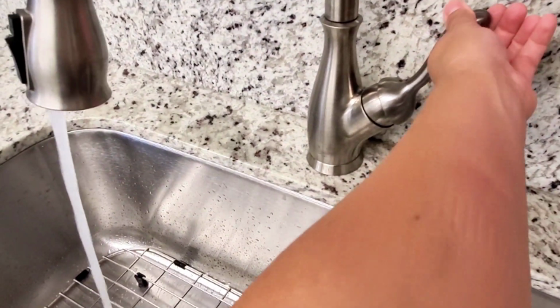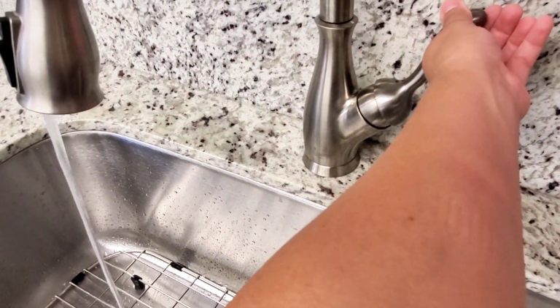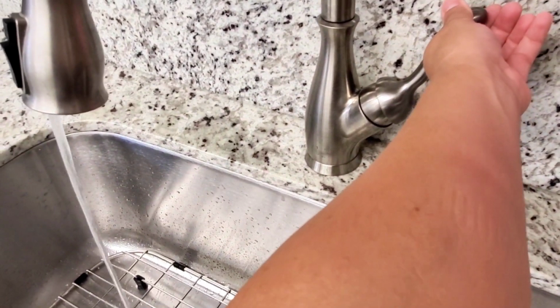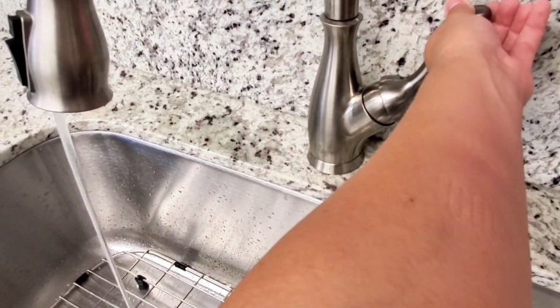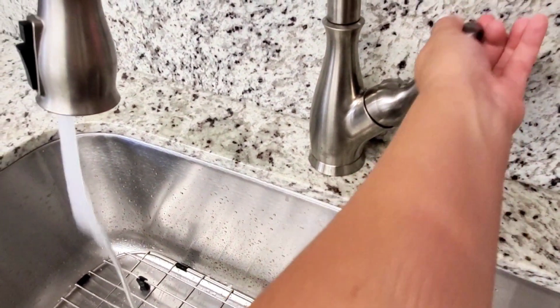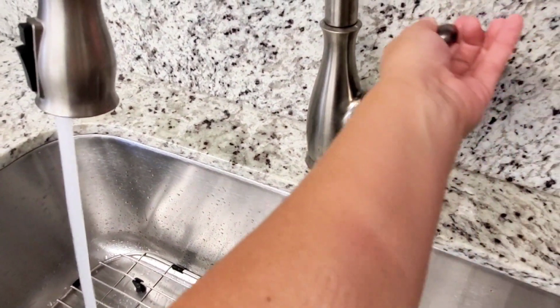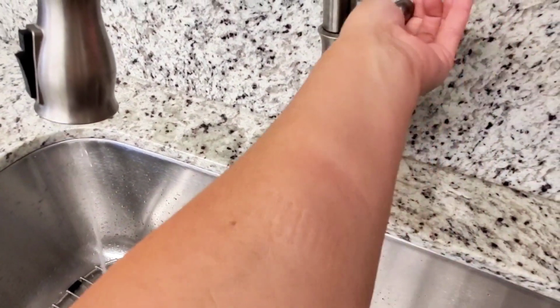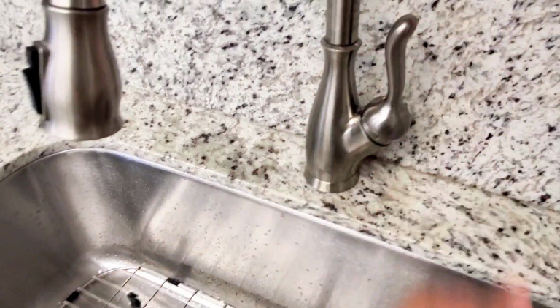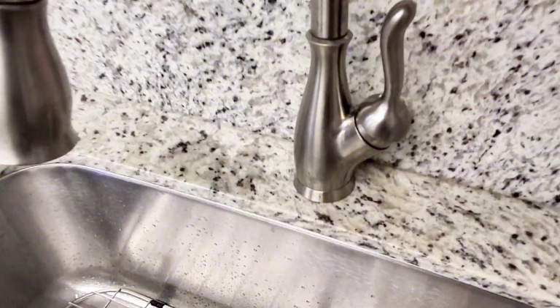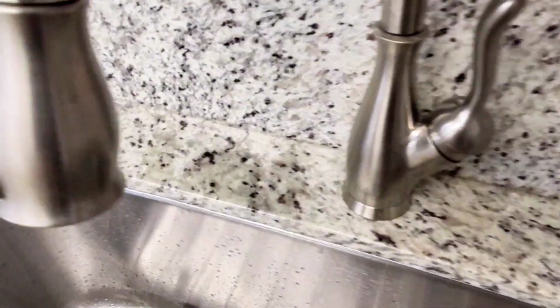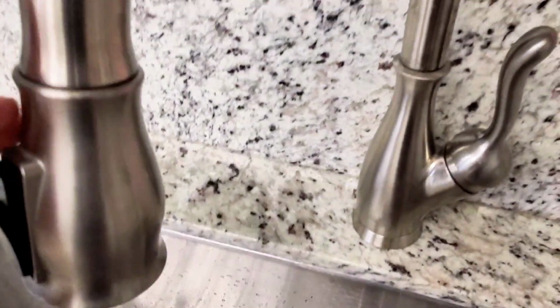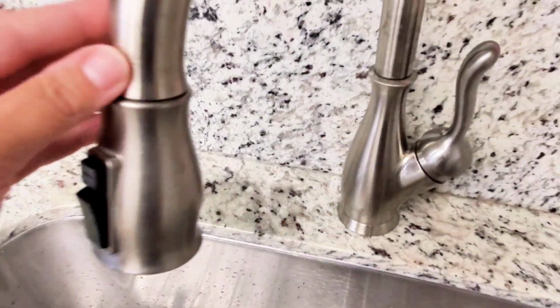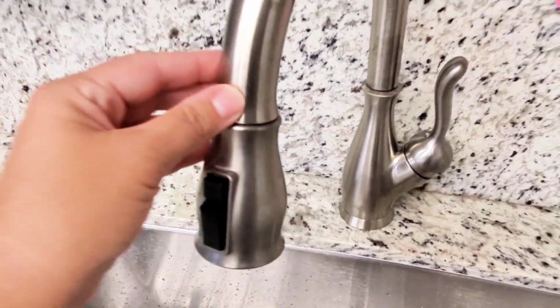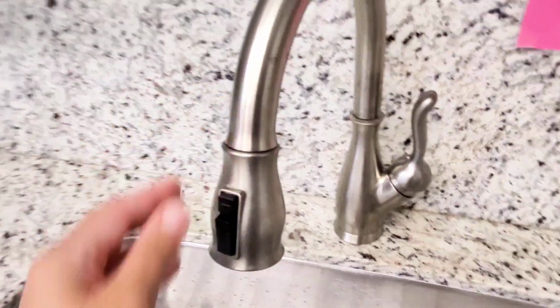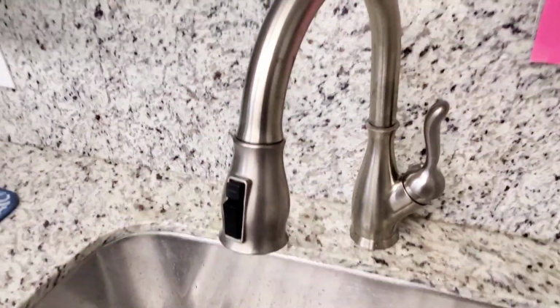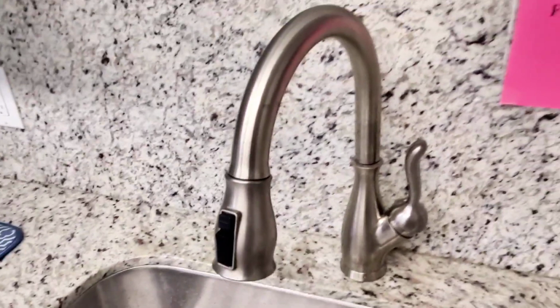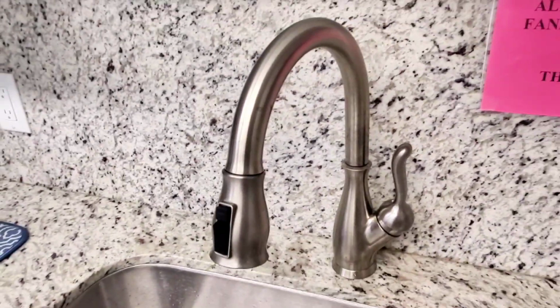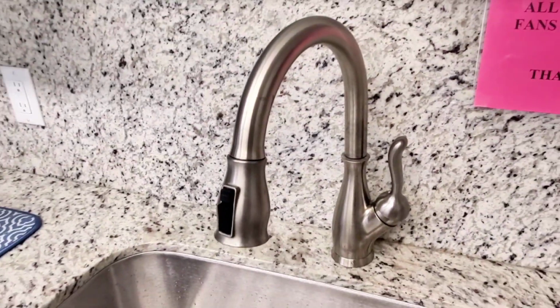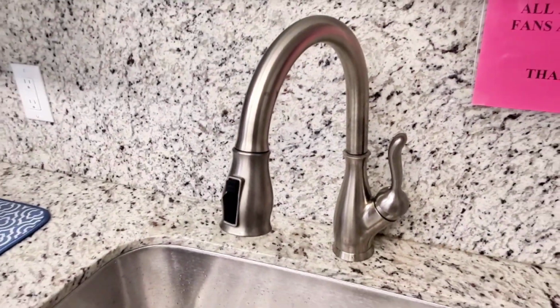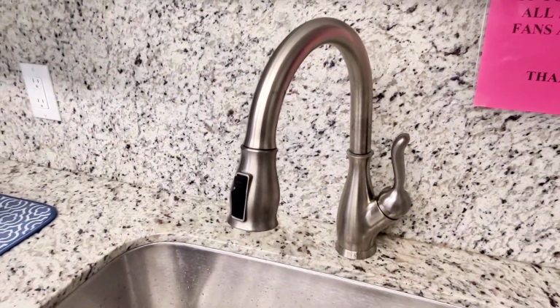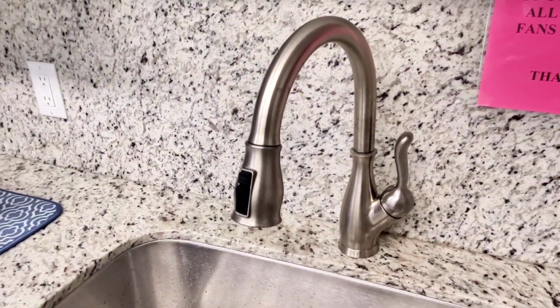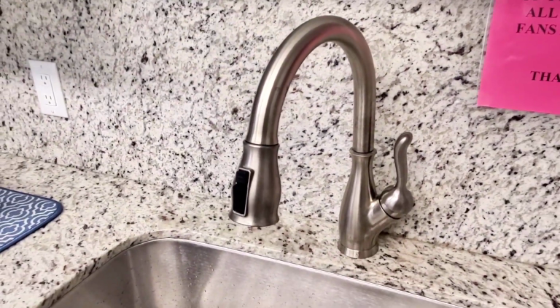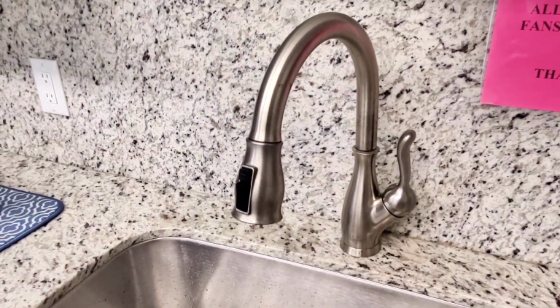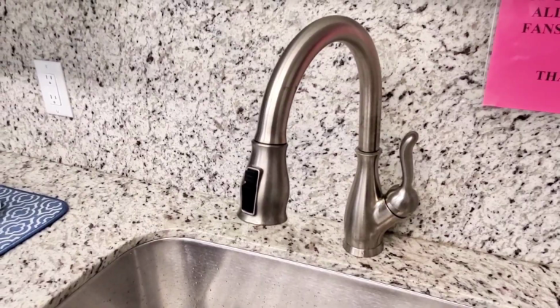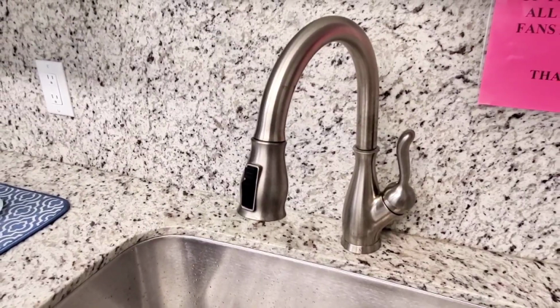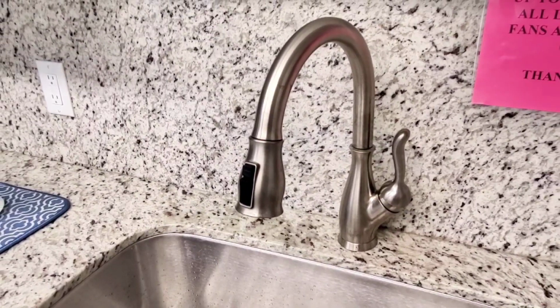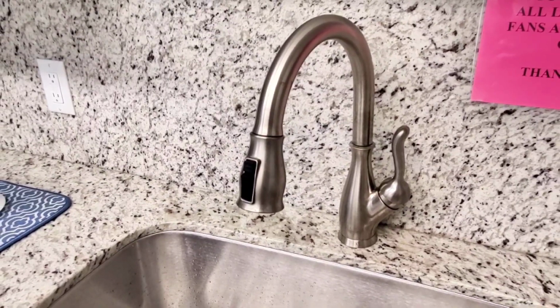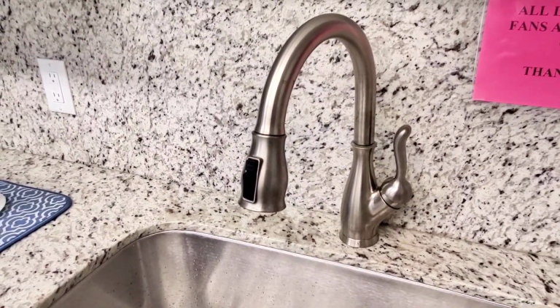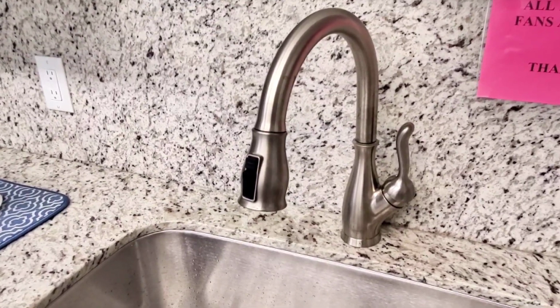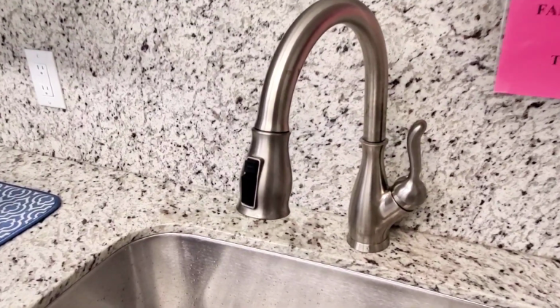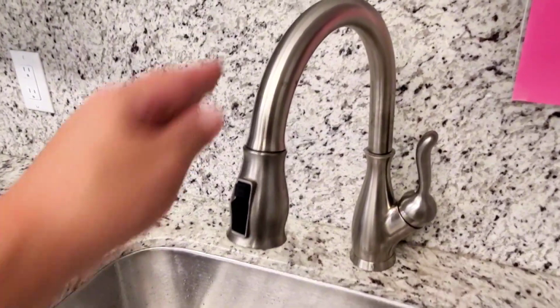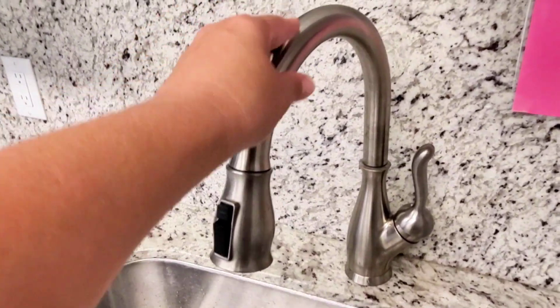Overall, I absolutely love this kitchen faucet. I love the sleek stainless steel finish — I think it complements any kitchen decor. If you're looking for a great kitchen faucet, this is definitely one that I recommend.